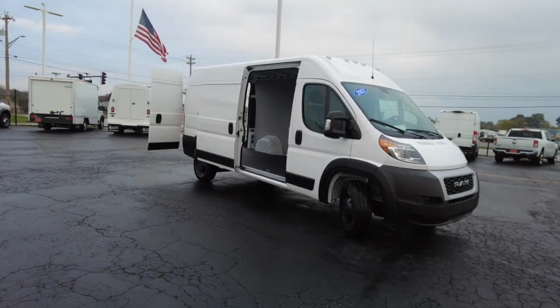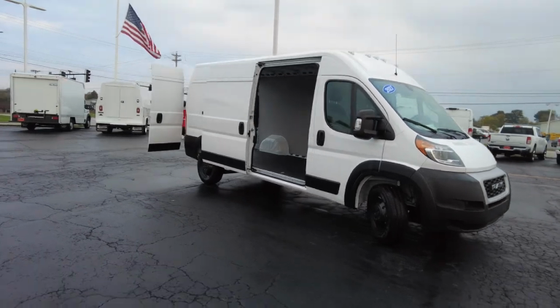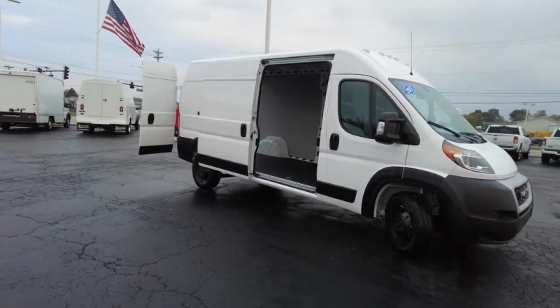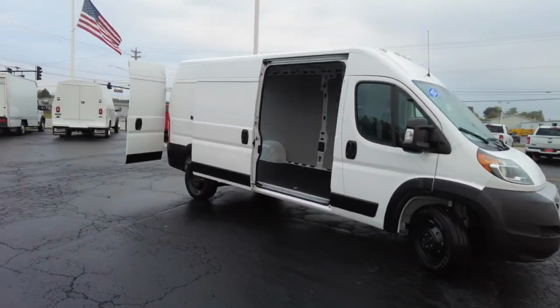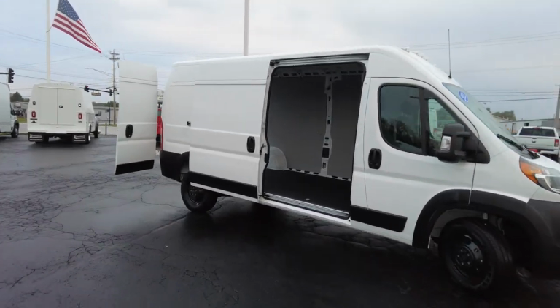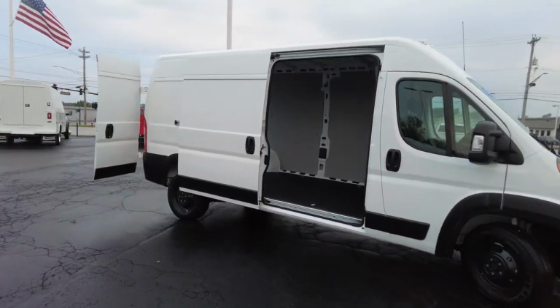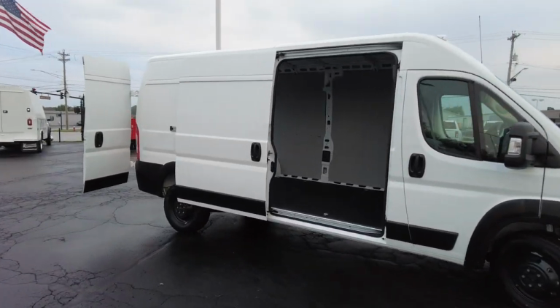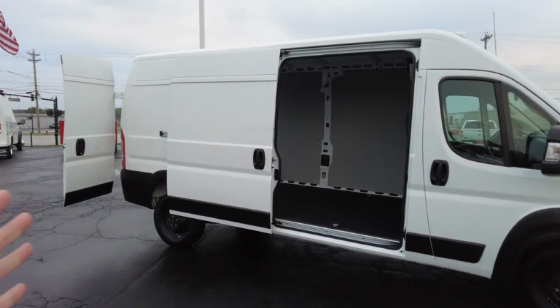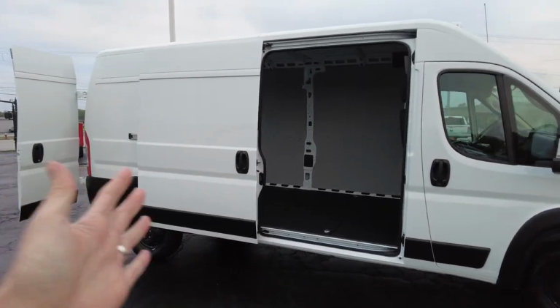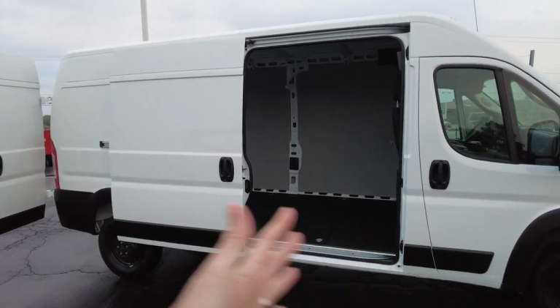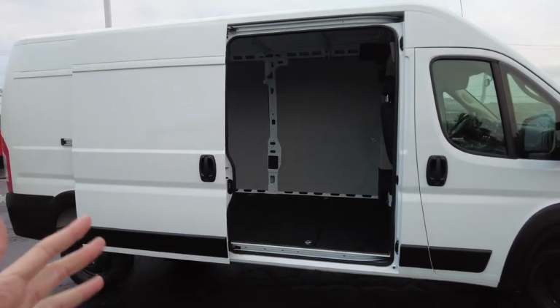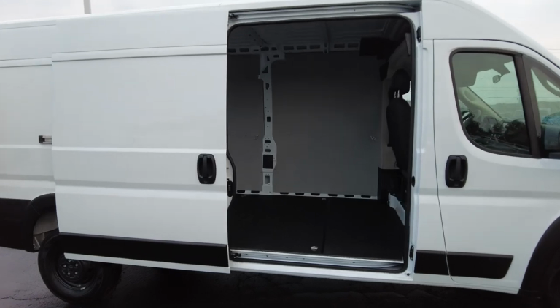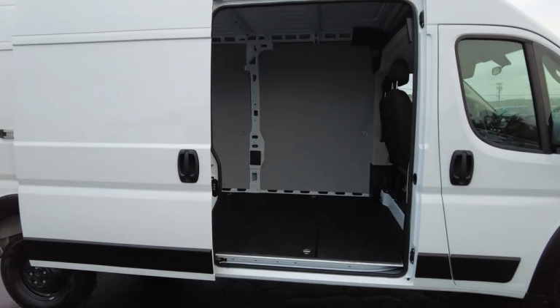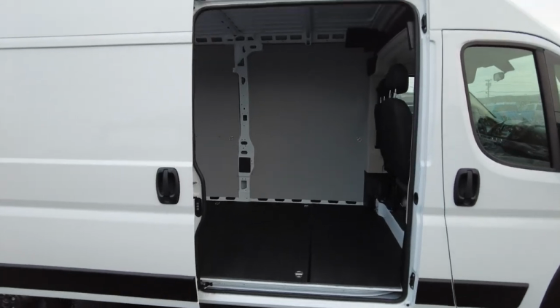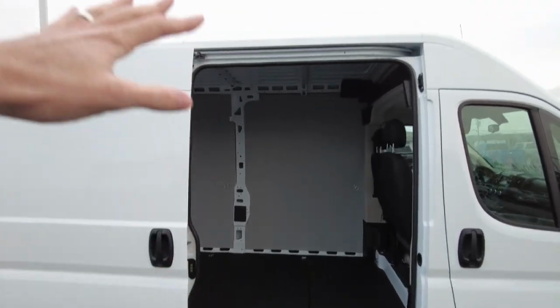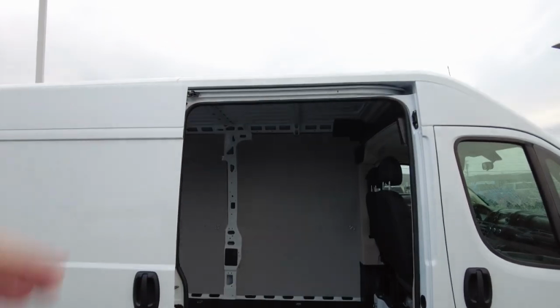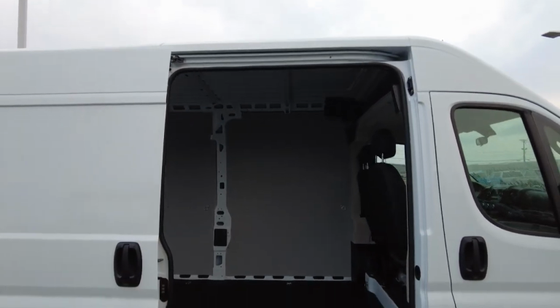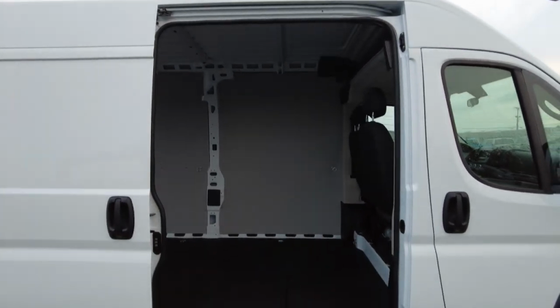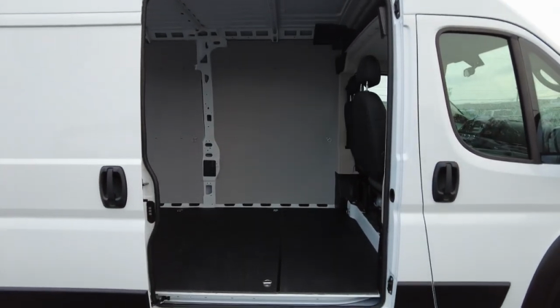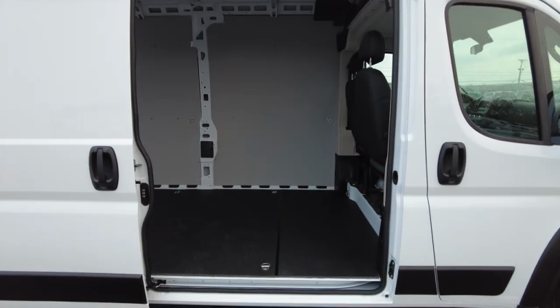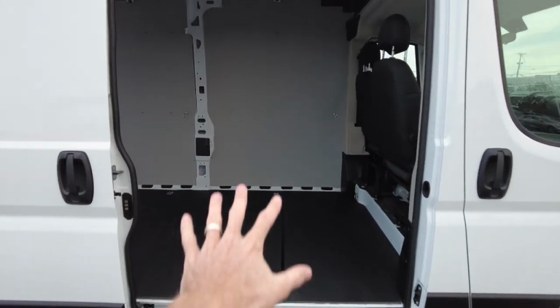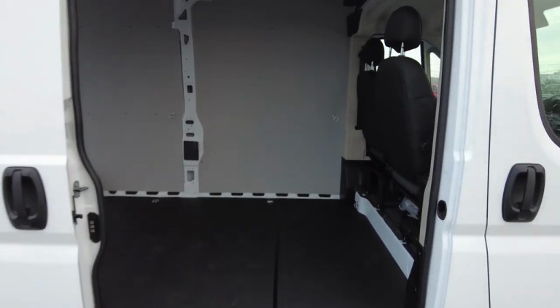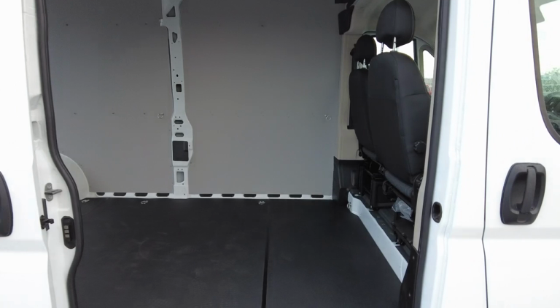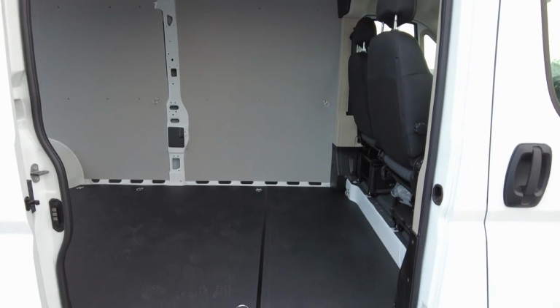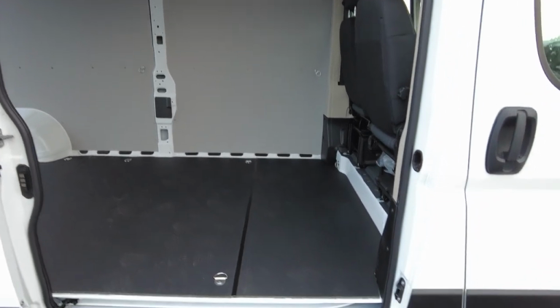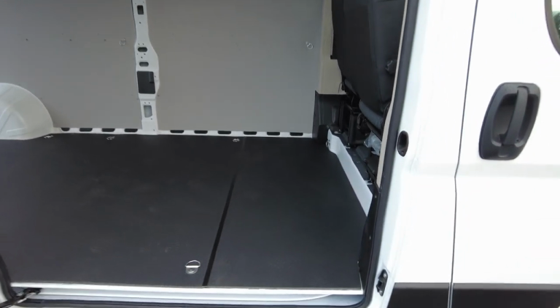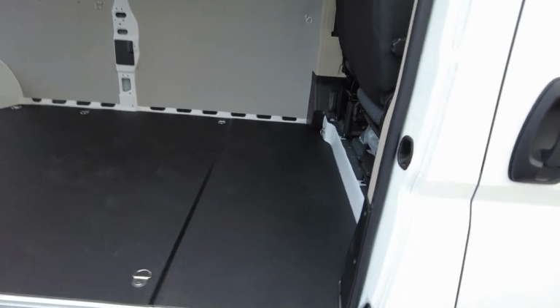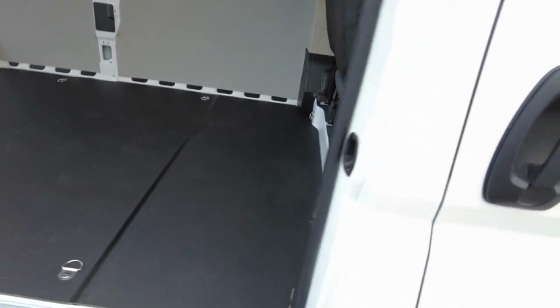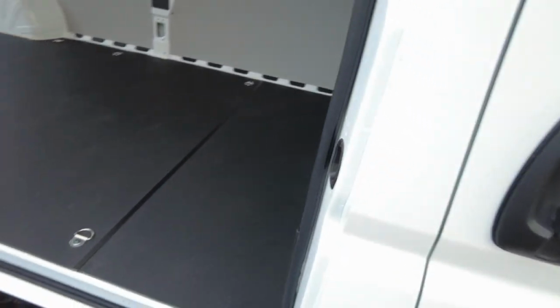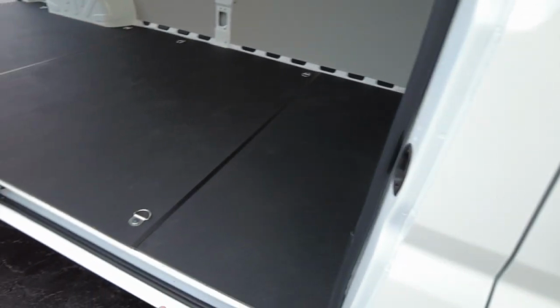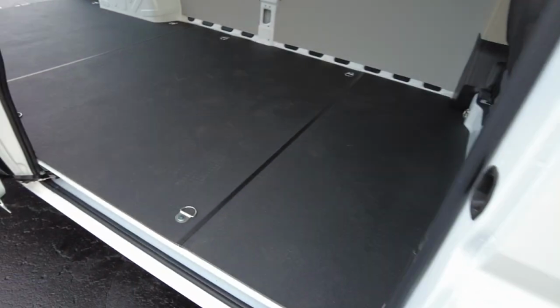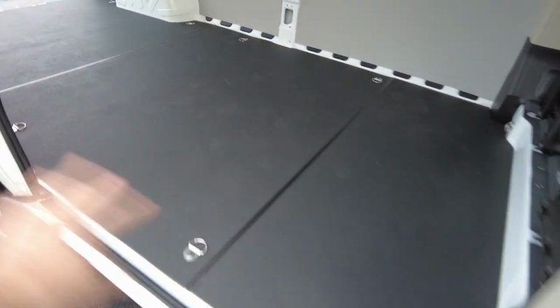As we come around the side, it has the big sliding door. This door opens just over four feet wide, with plenty of height. You can easily get a skid and set it down right here on the floor. This particular van has been upfitted with a floor.